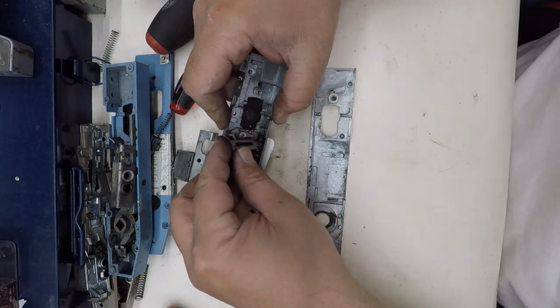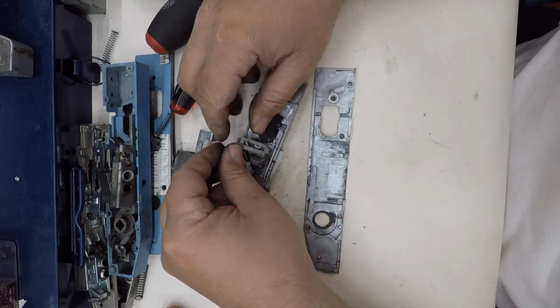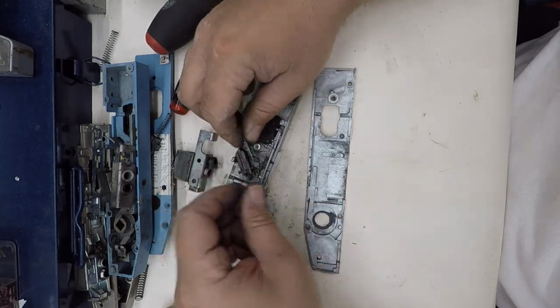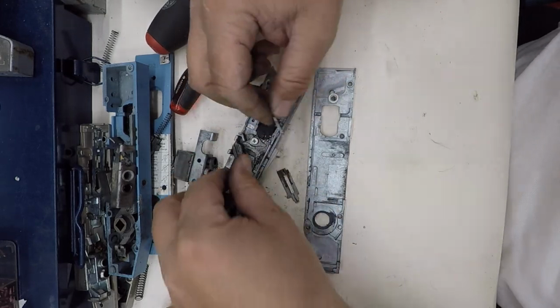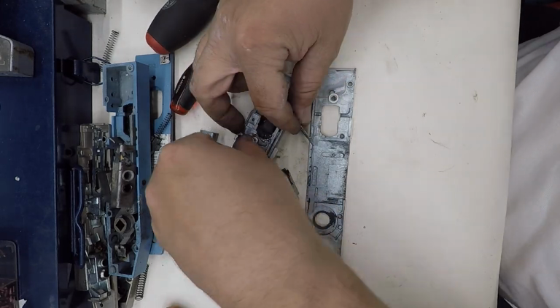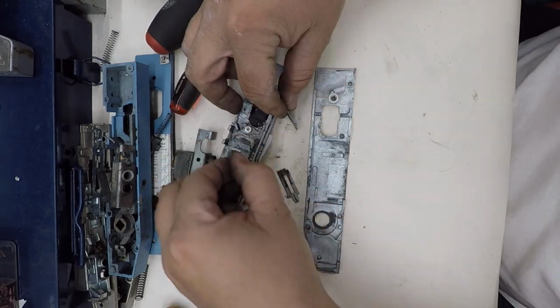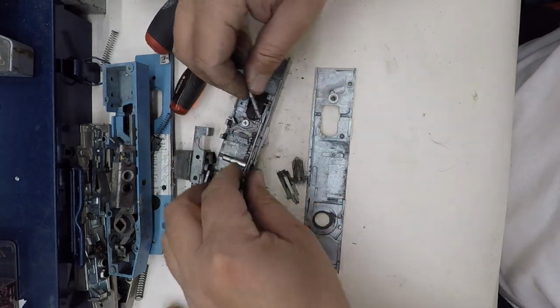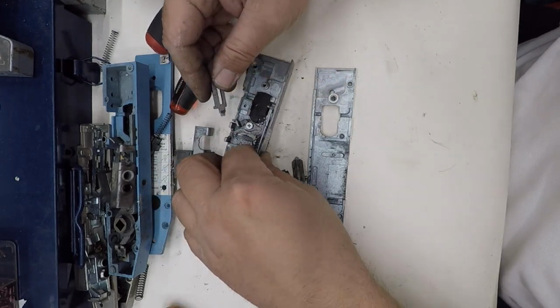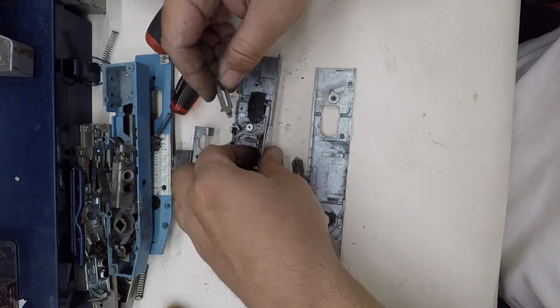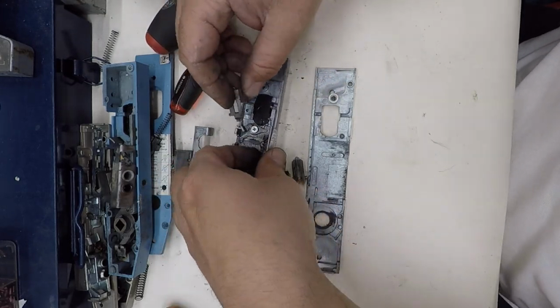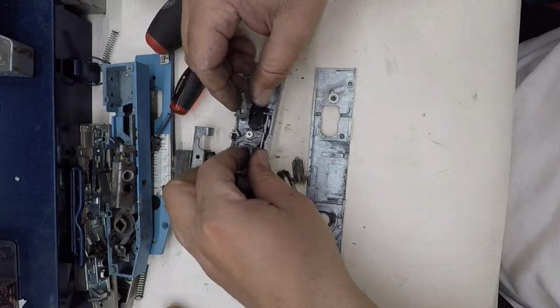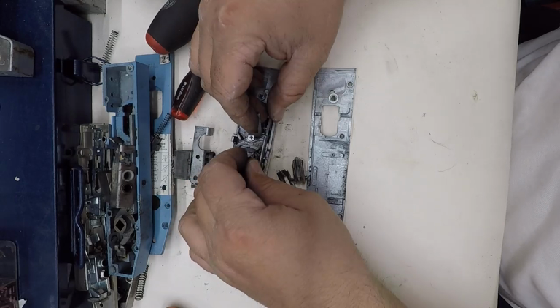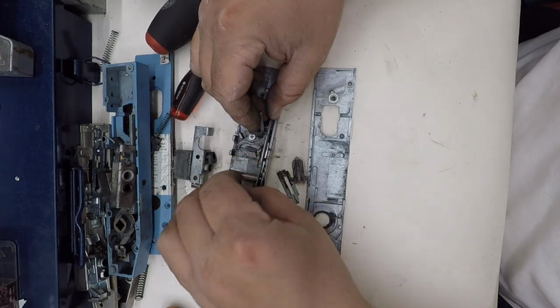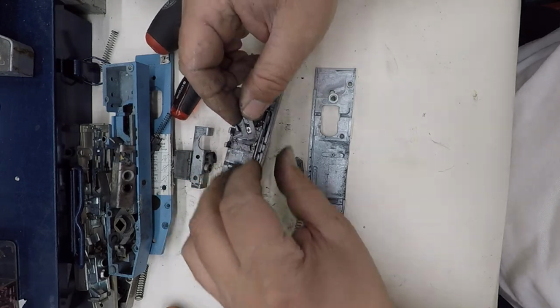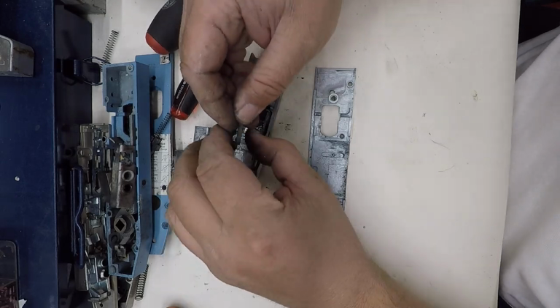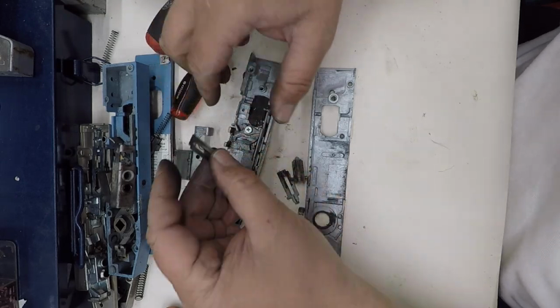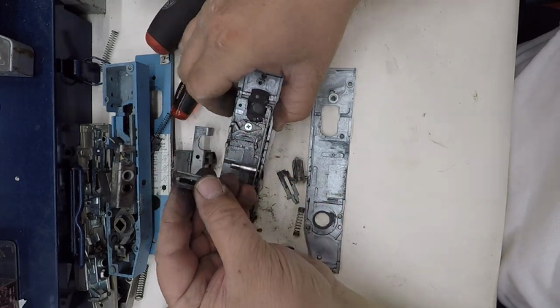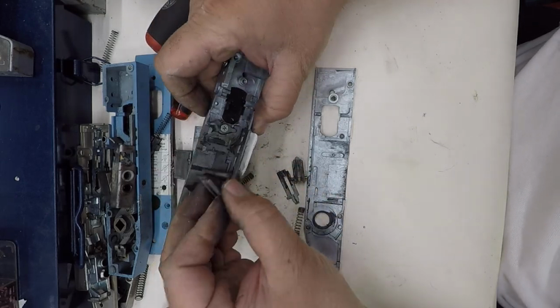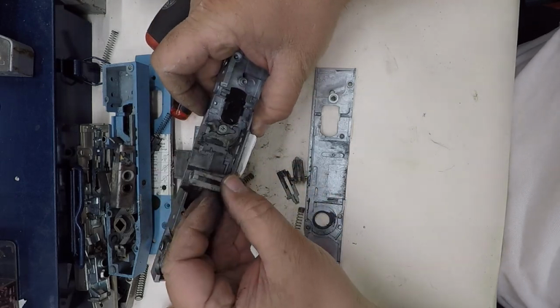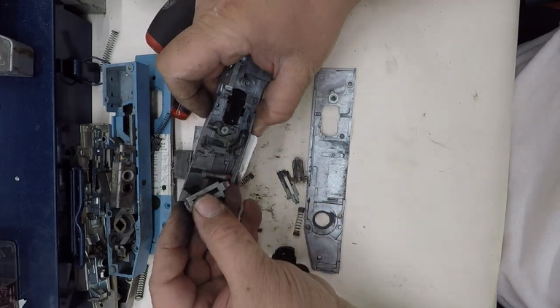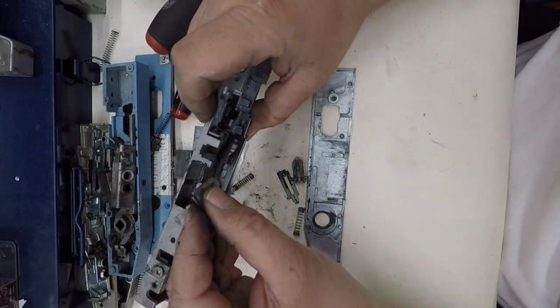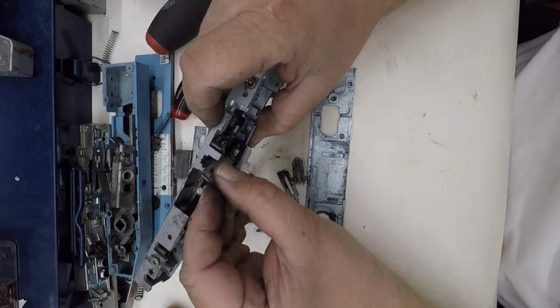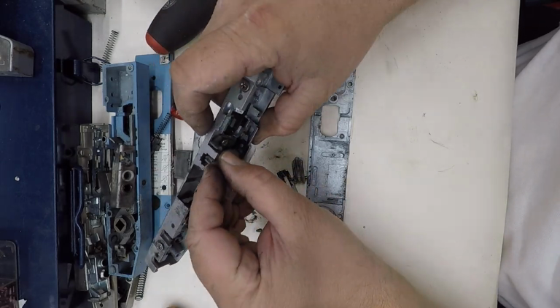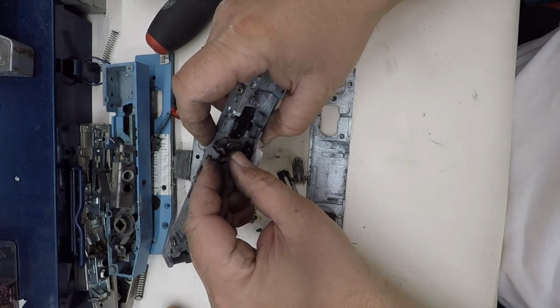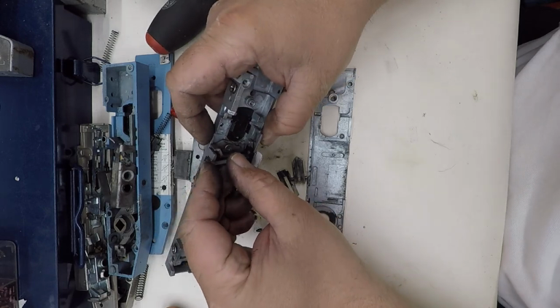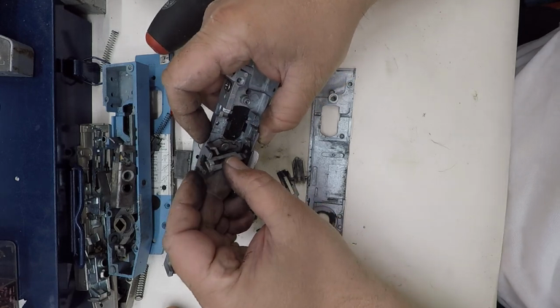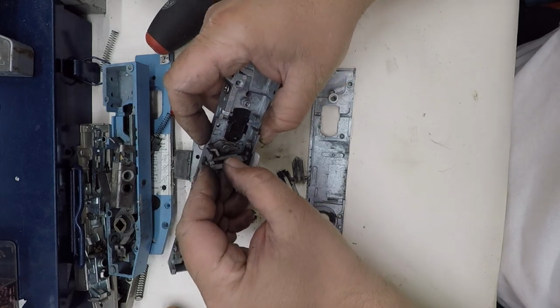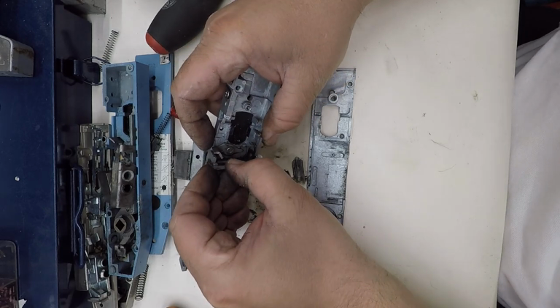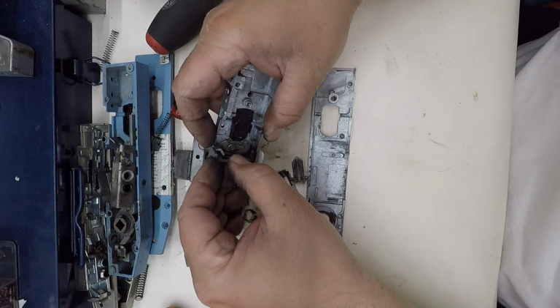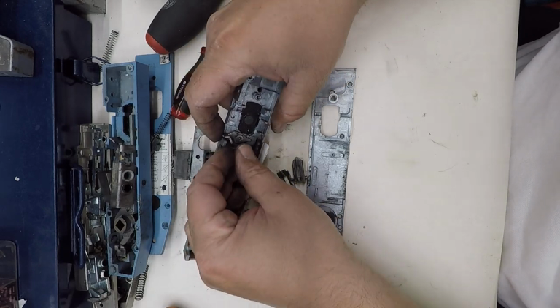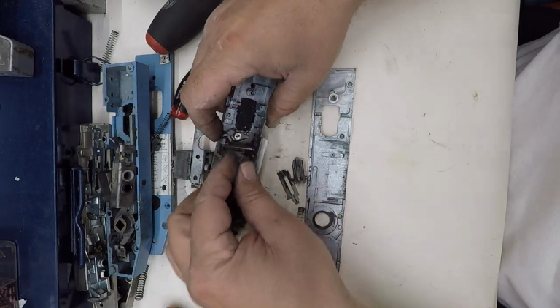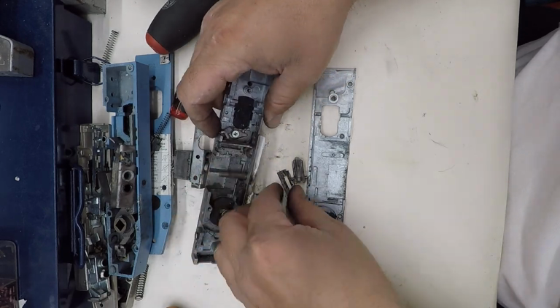All locks do fail eventually. It could be the smallest of things. Having a look and trying to work out why is a bit of an idea — helps you next time sort of thing.